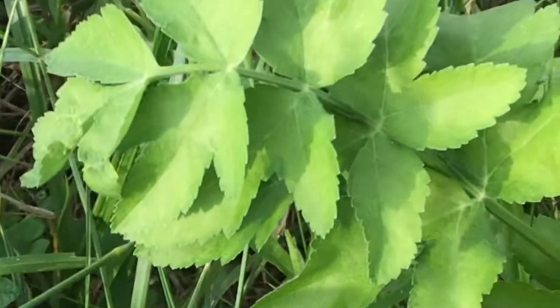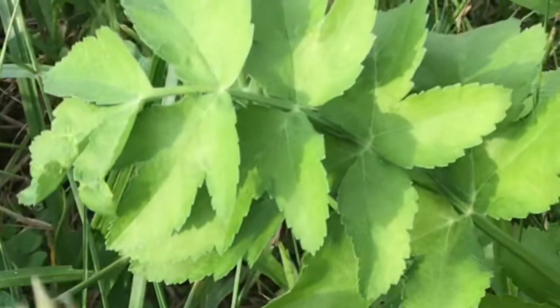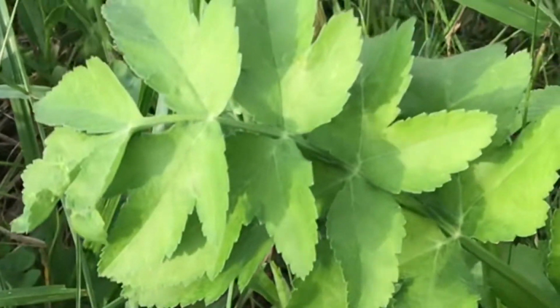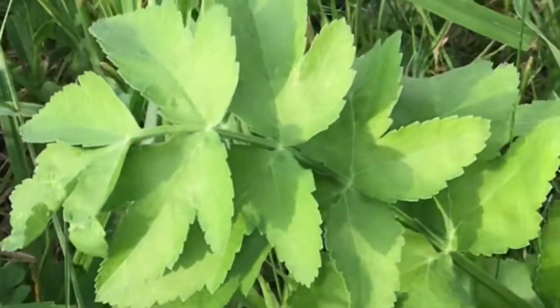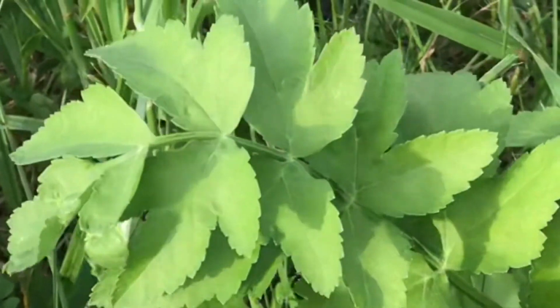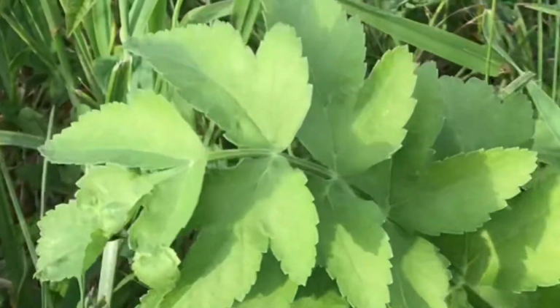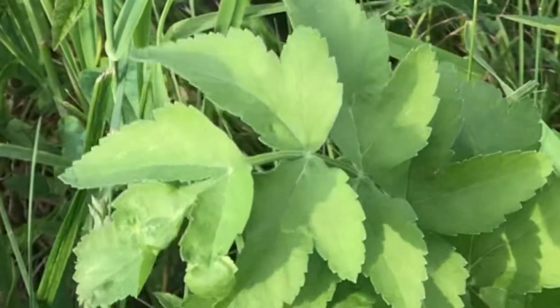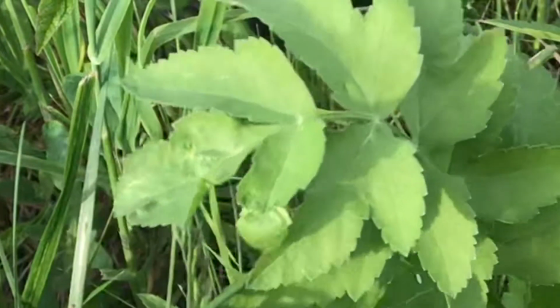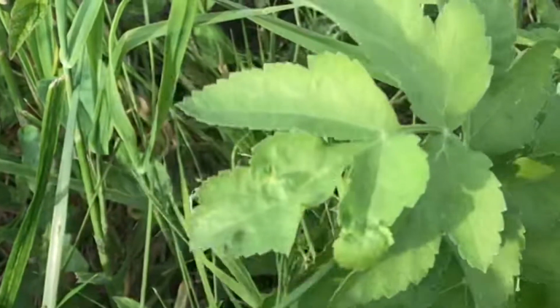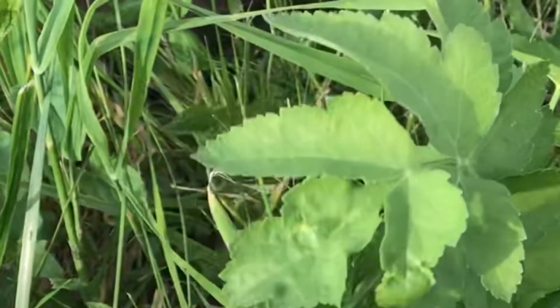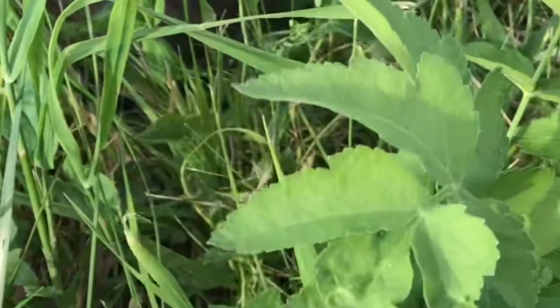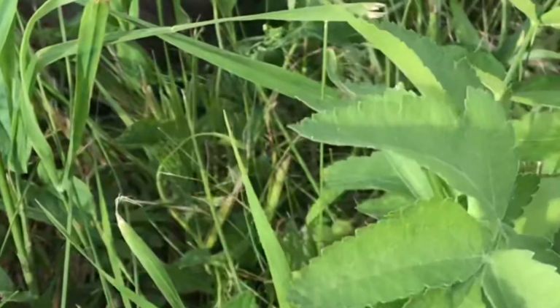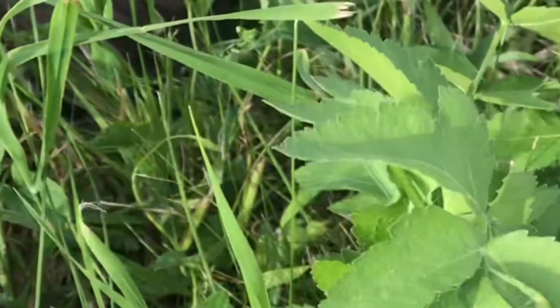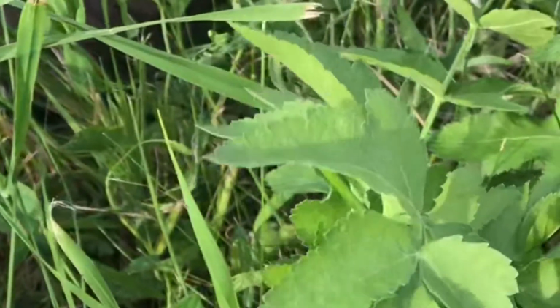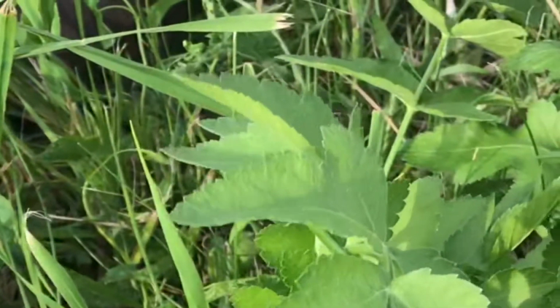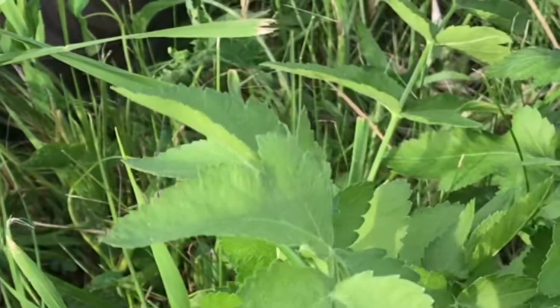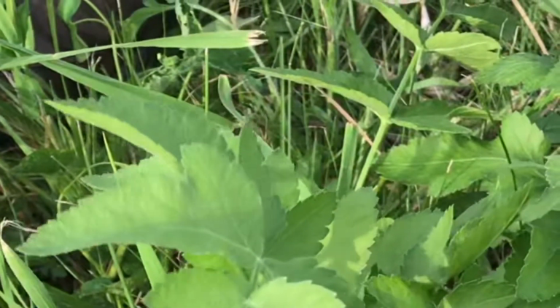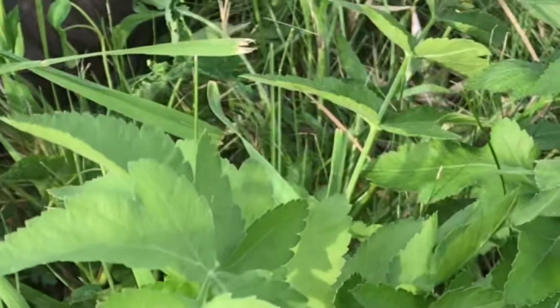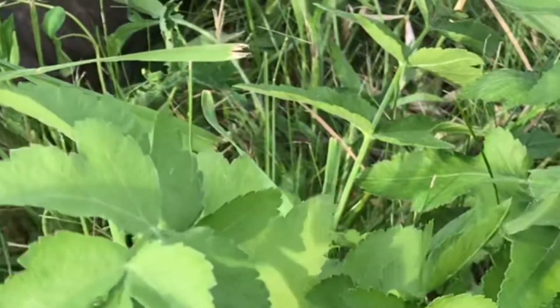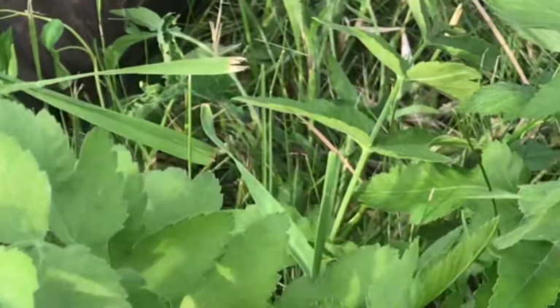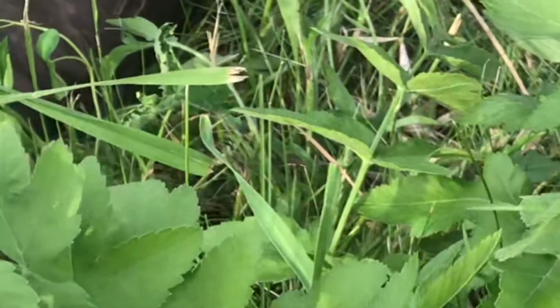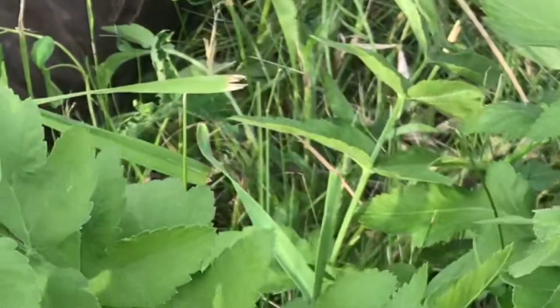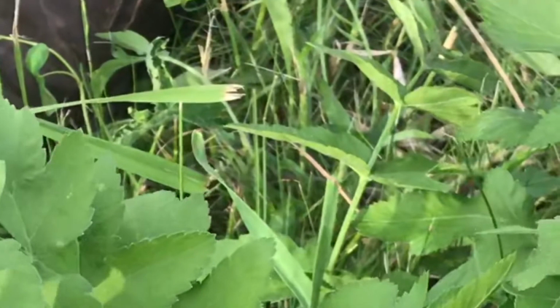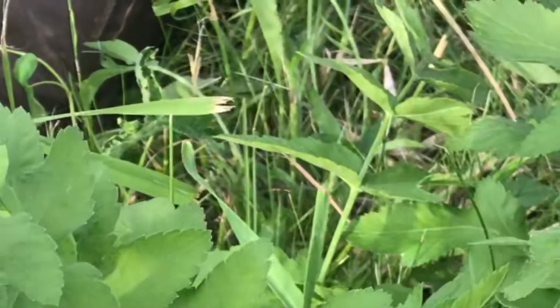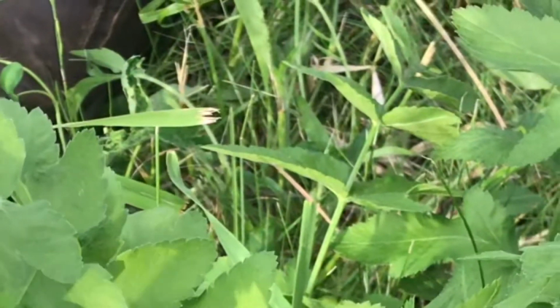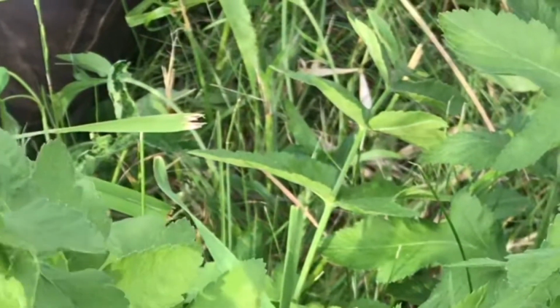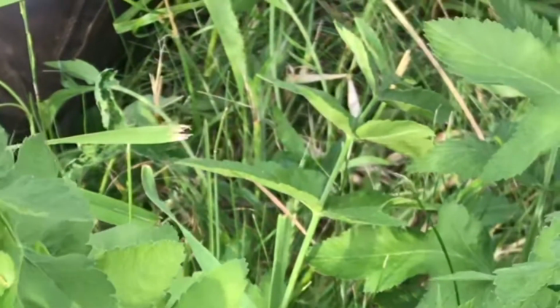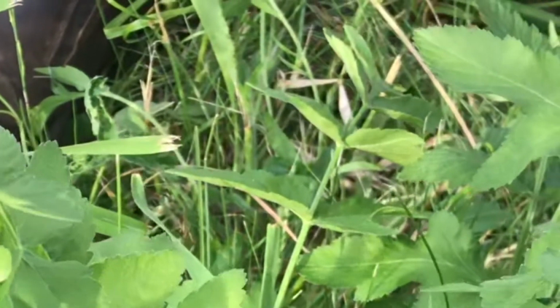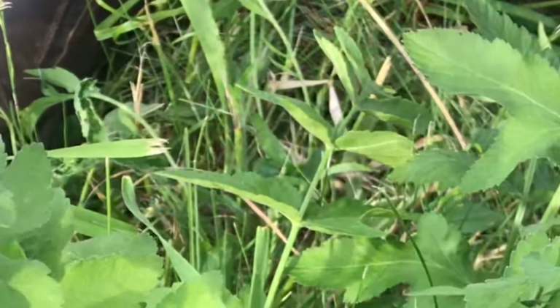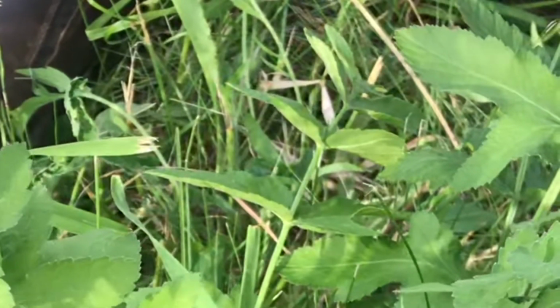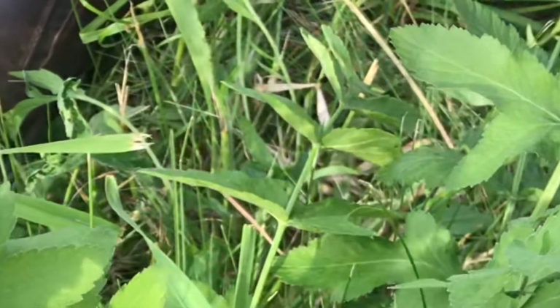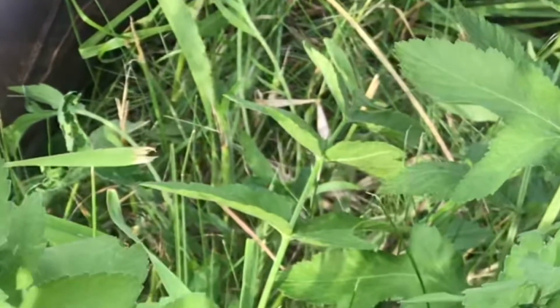It's best just to recognize it and stay away from it. This plant won't bother a lot of animals like cows, sheep, or goats. There are also other names for this plant: Indian rhubarb, Indian celery.